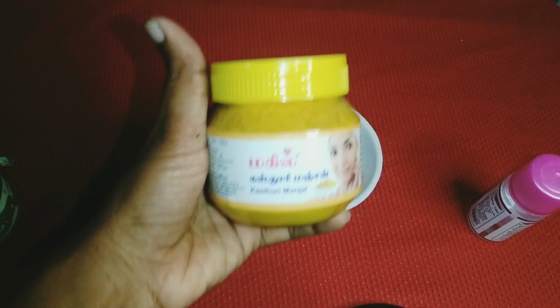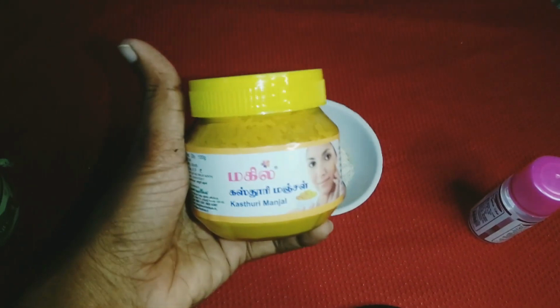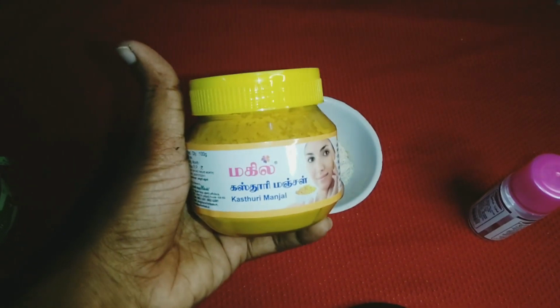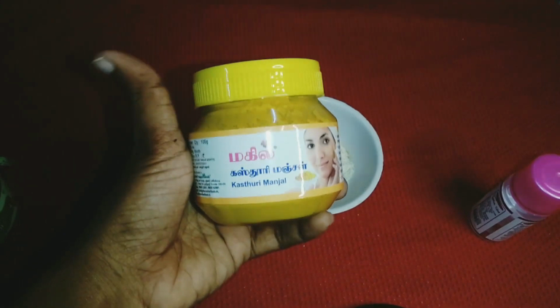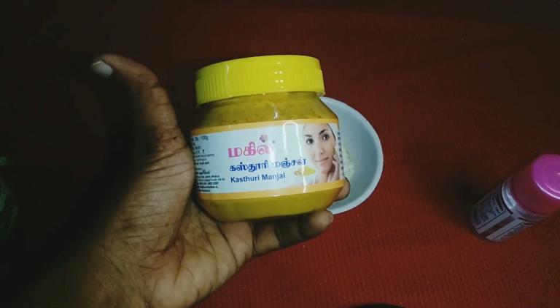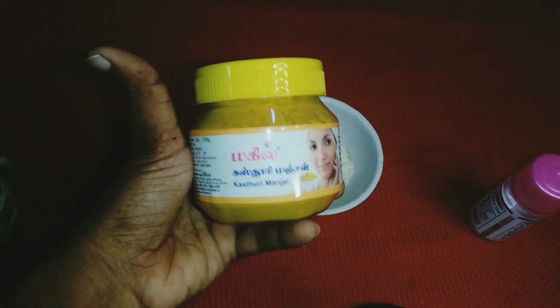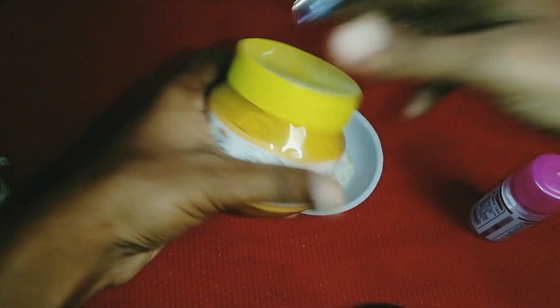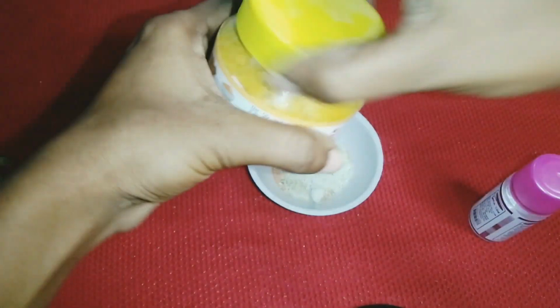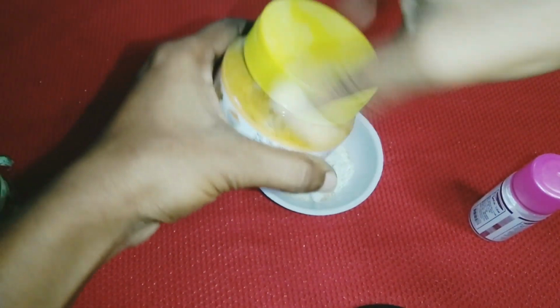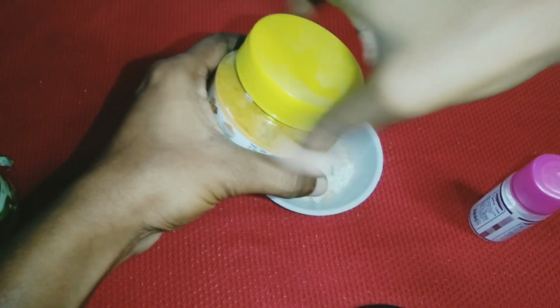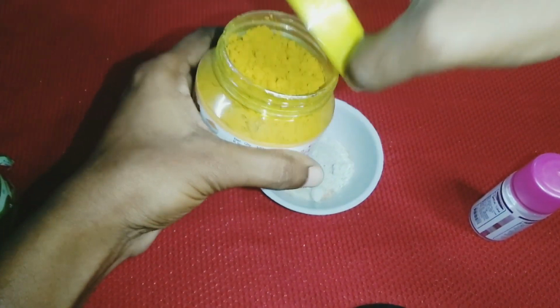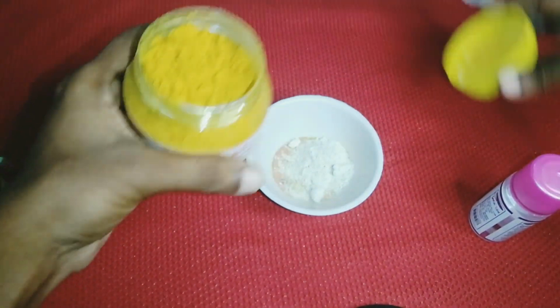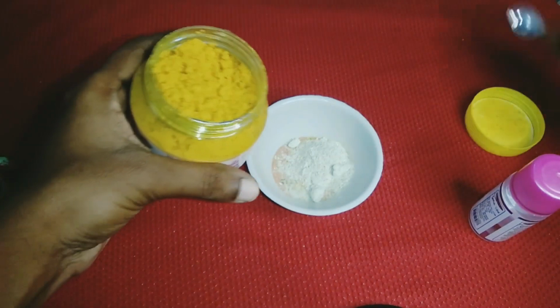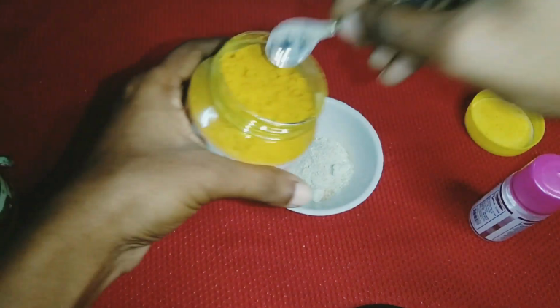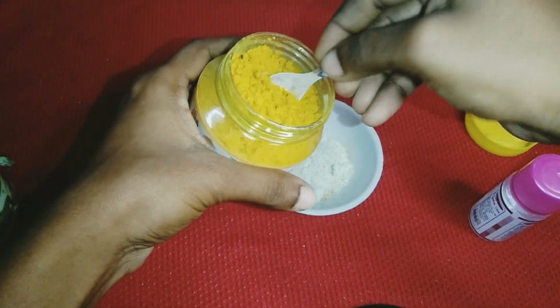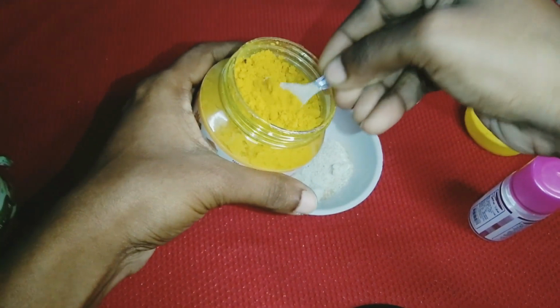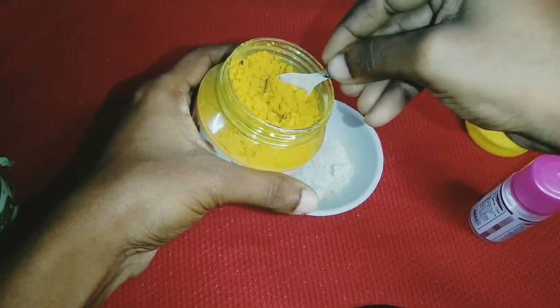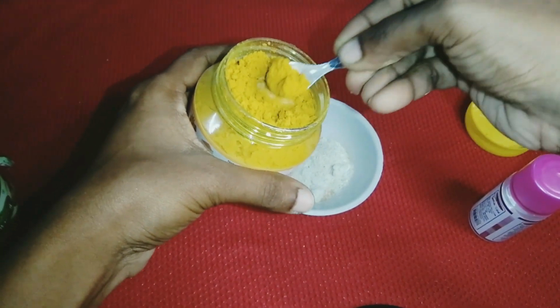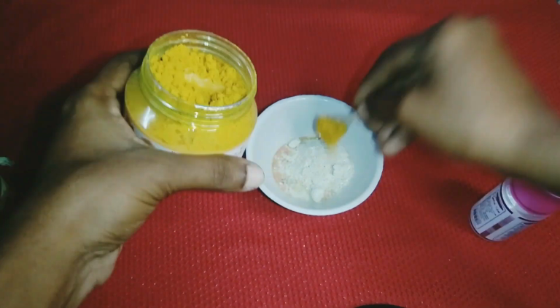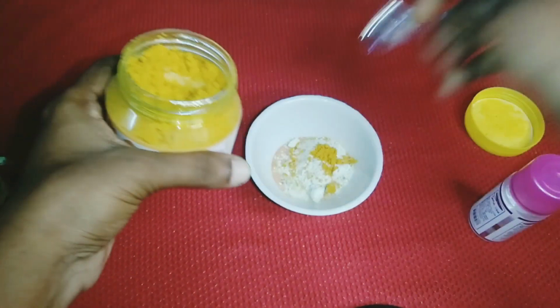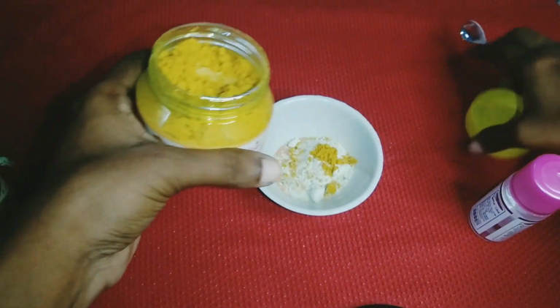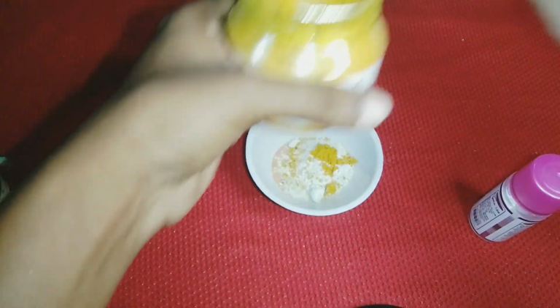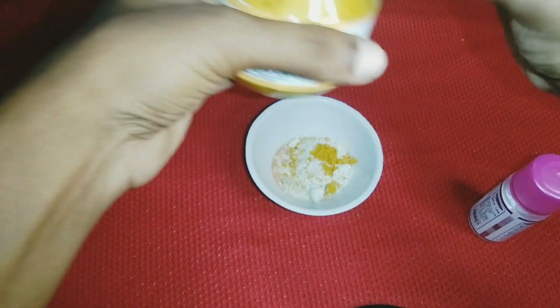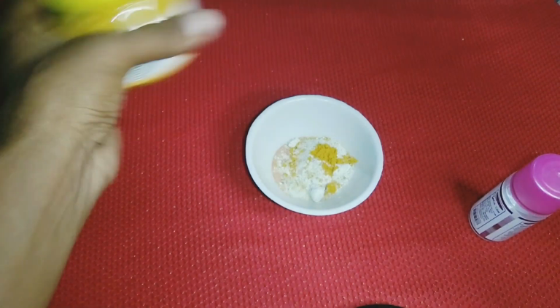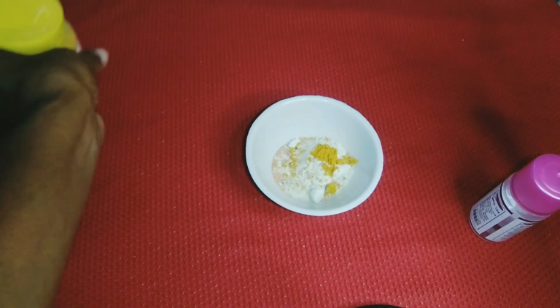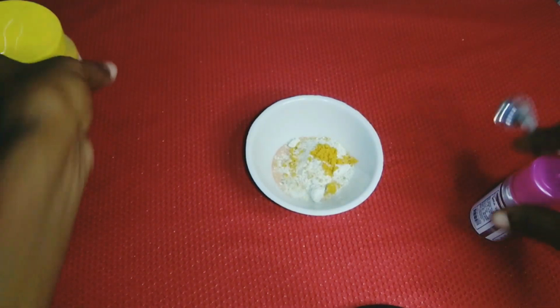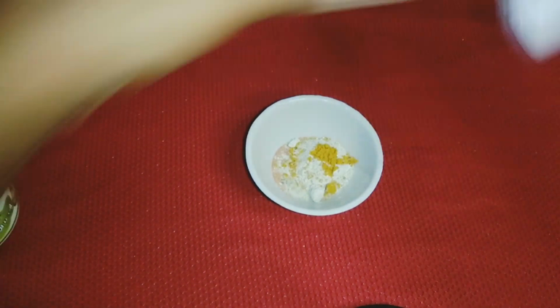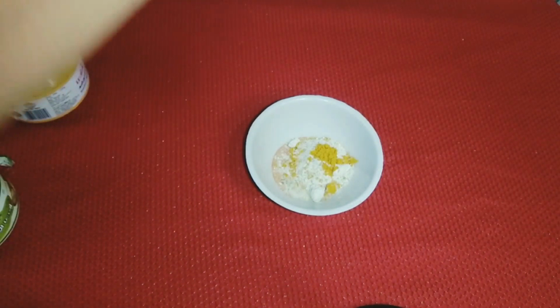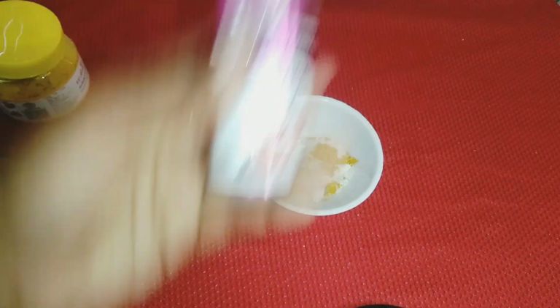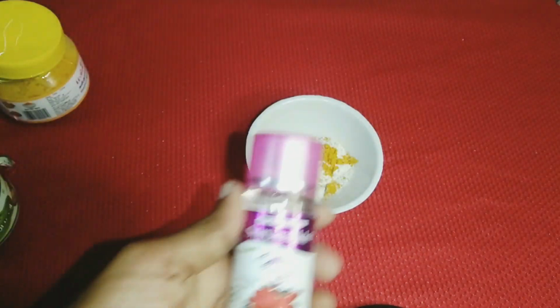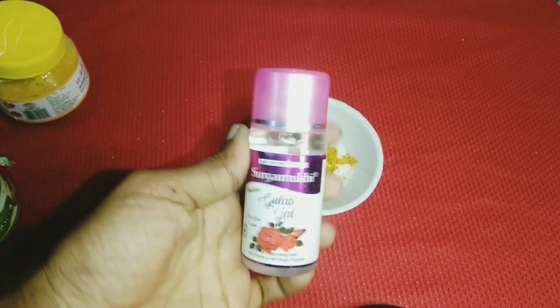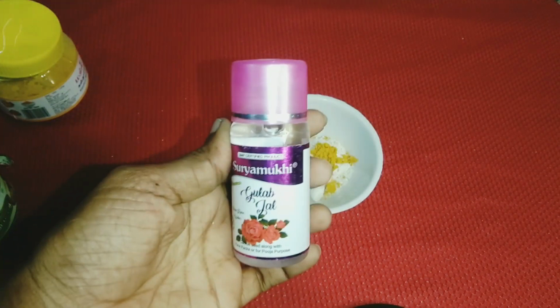For the passipayiru, we have 1 and a half tablespoons. It has anti-bacterial and anti-fungal properties. The main reason for skin problems is bacteria — it causes pimples, skin allergies, and other issues.